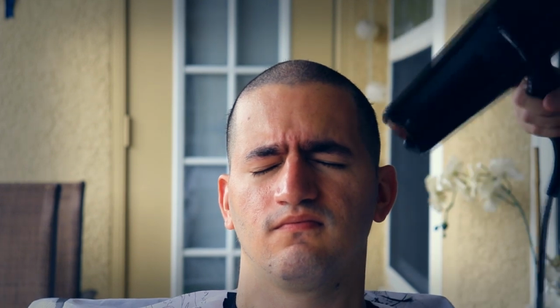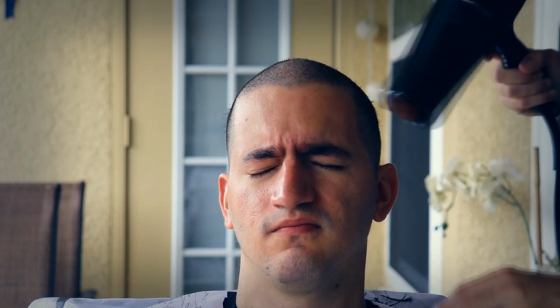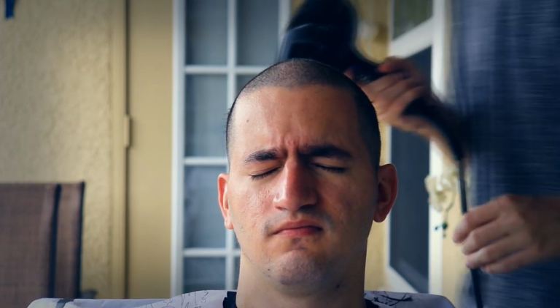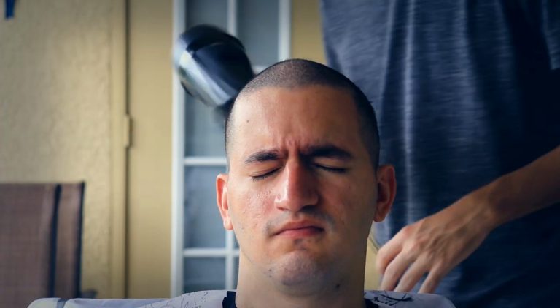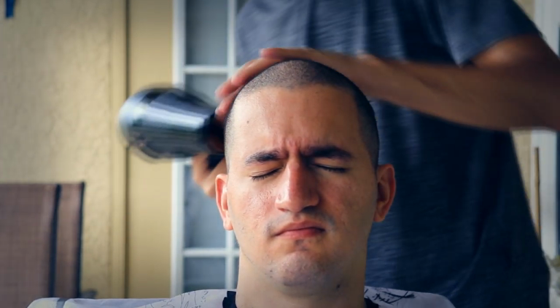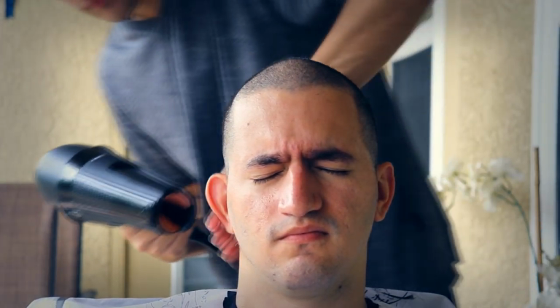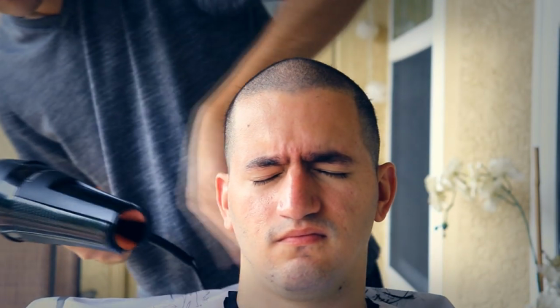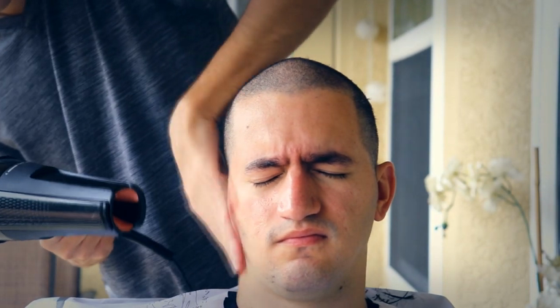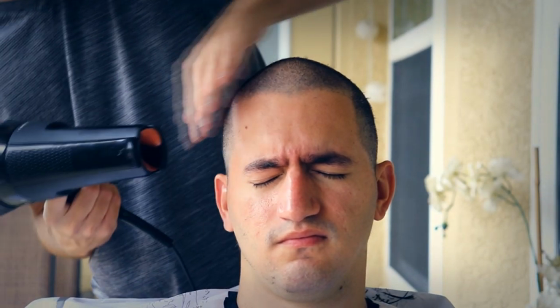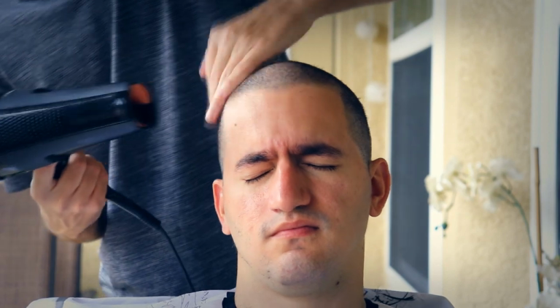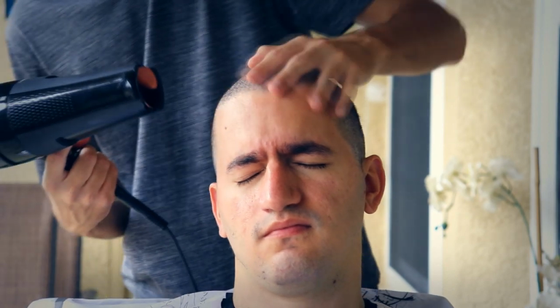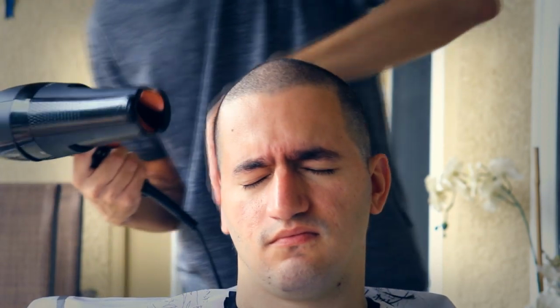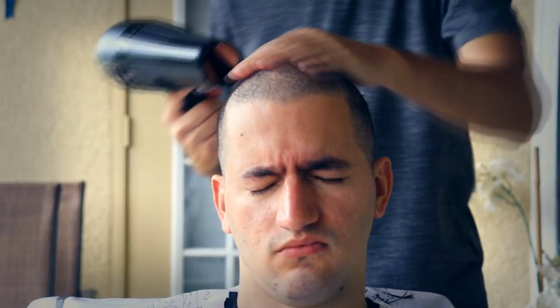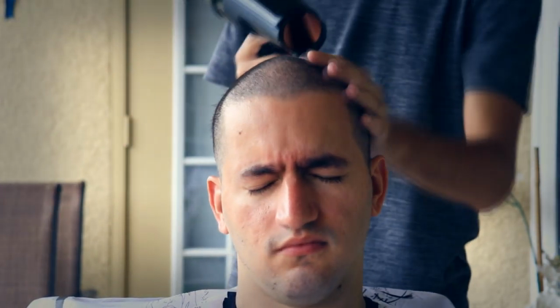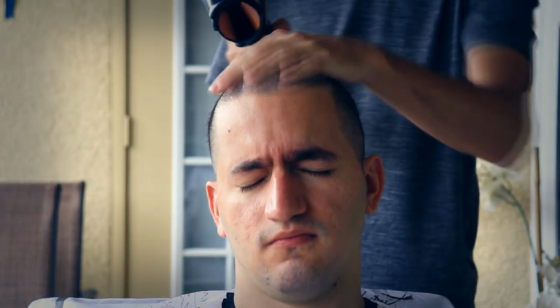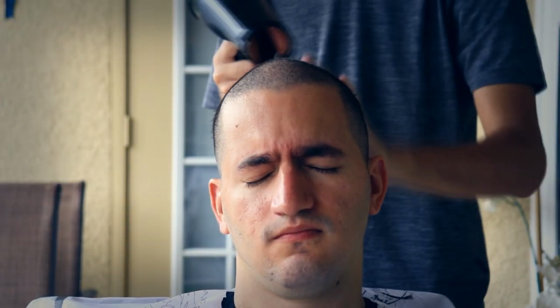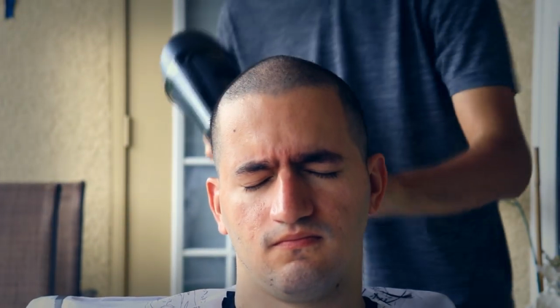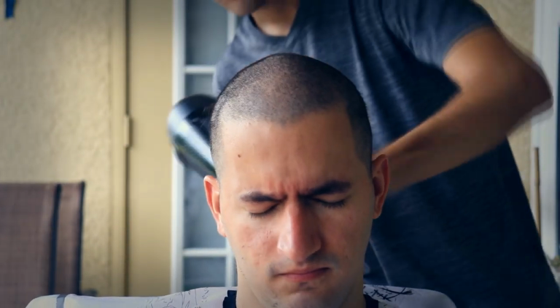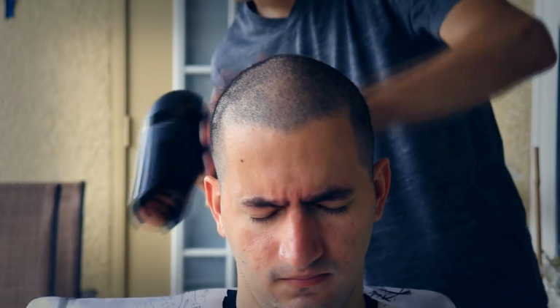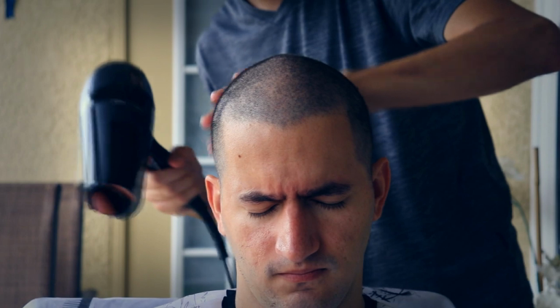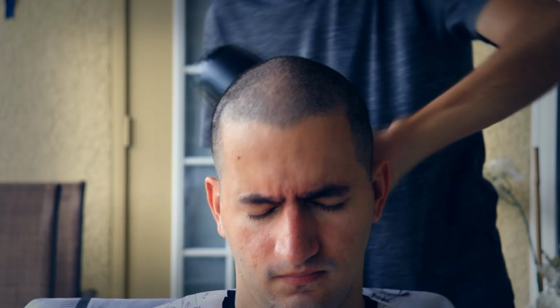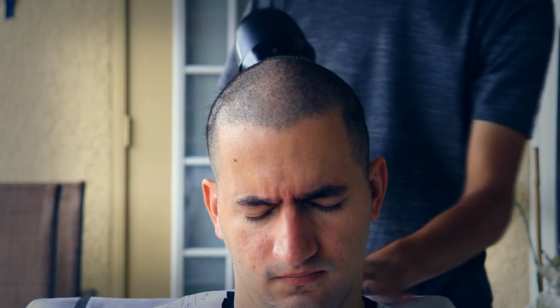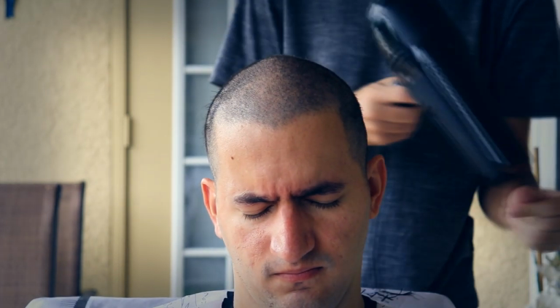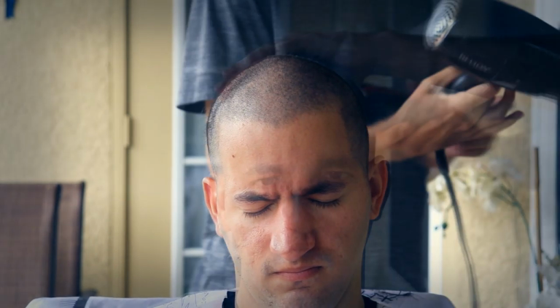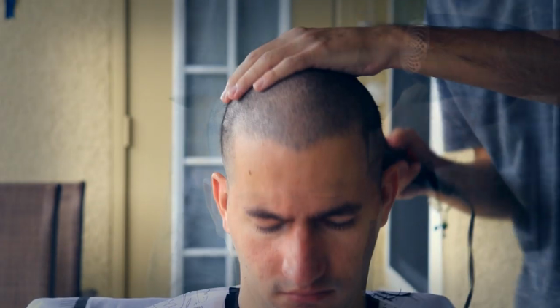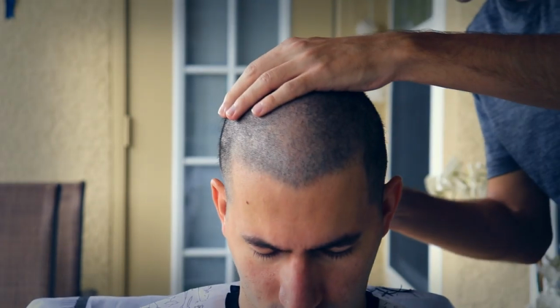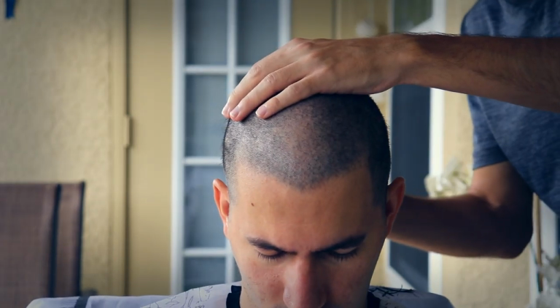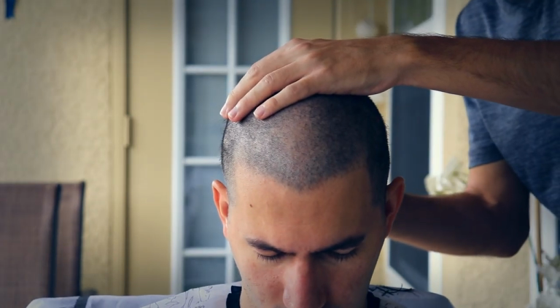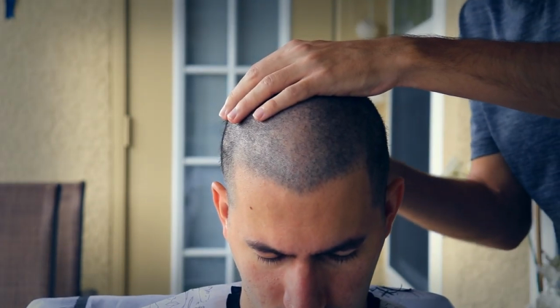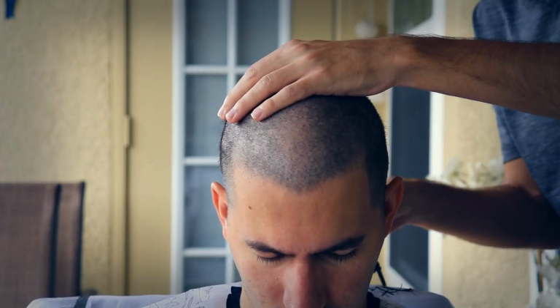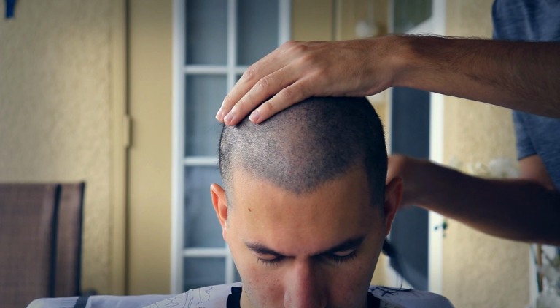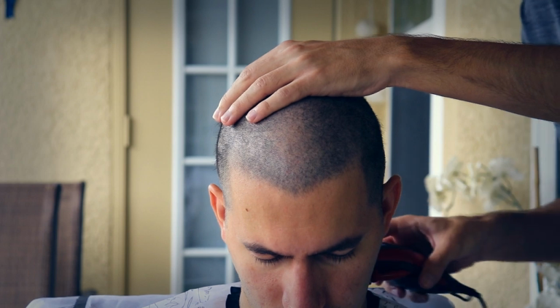I don't know if you can tell, but while I was shaving his head I kept patting his head because I could tell he was getting a bit uncomfortable. I kept trying to pat, which is what your stylist does too, so that it can ease away the prickly, tickly sensation that hair pulling does.